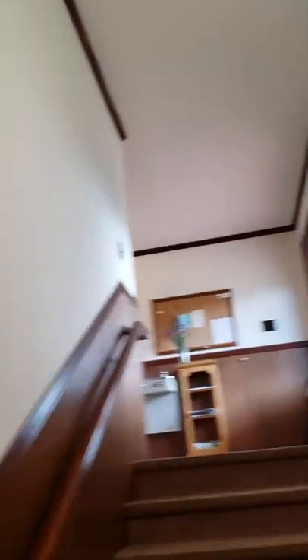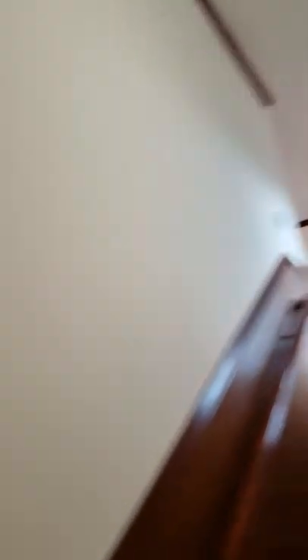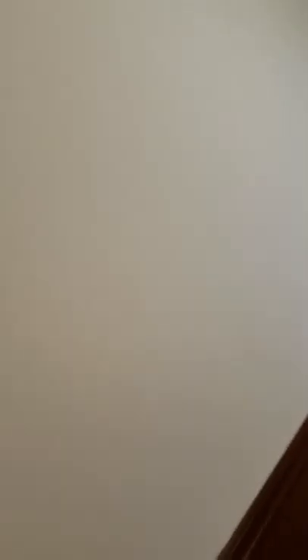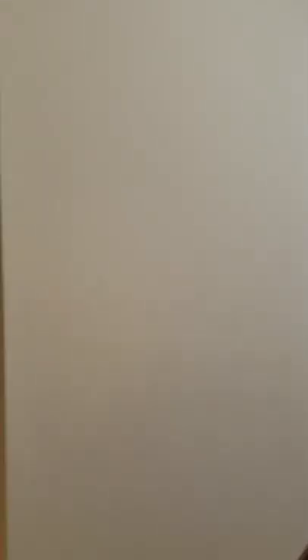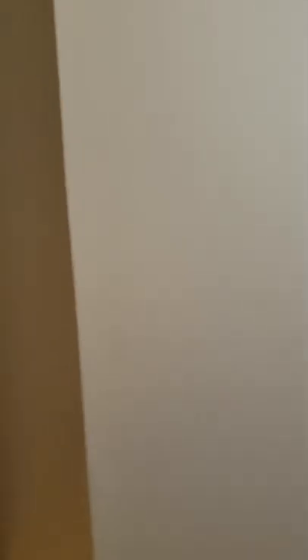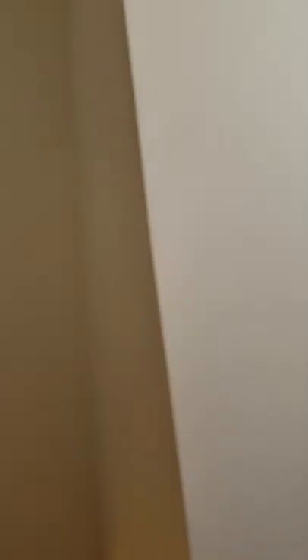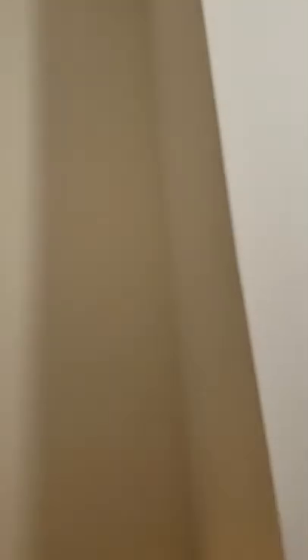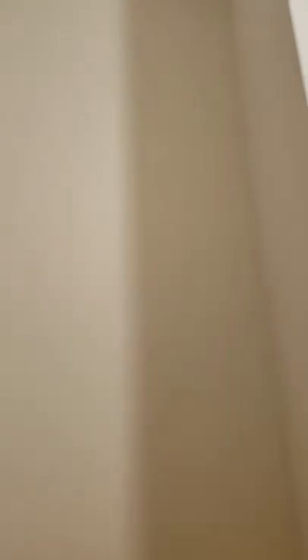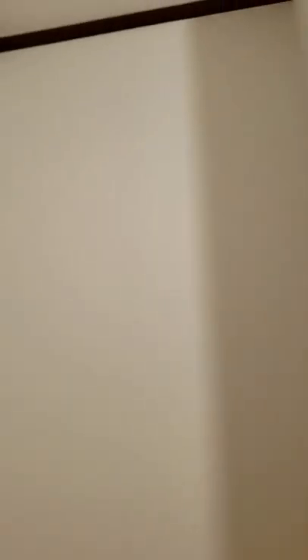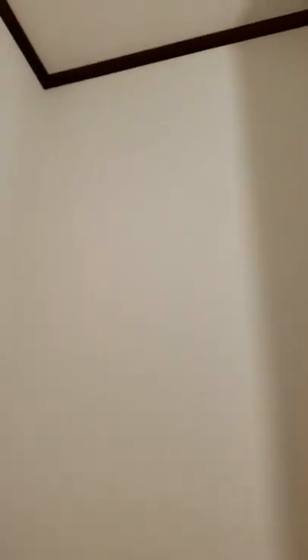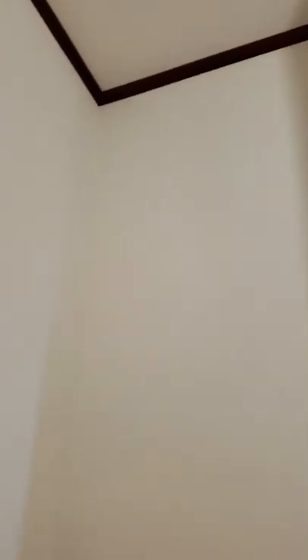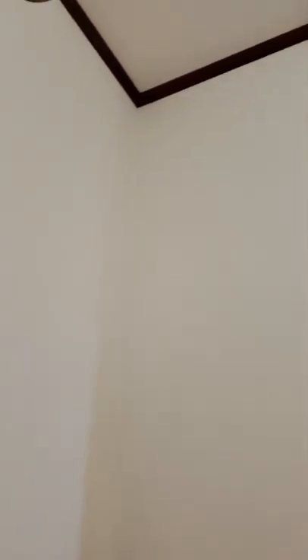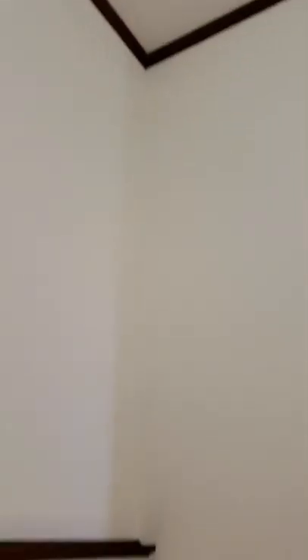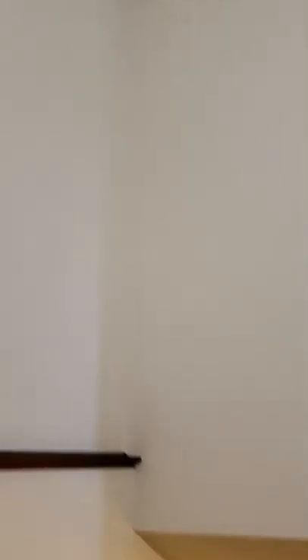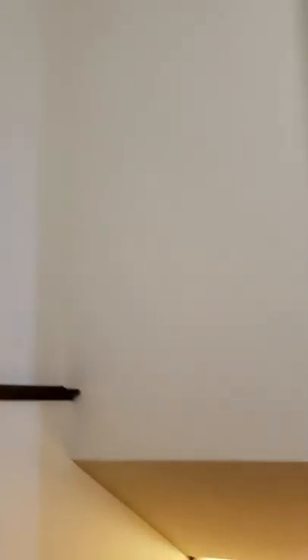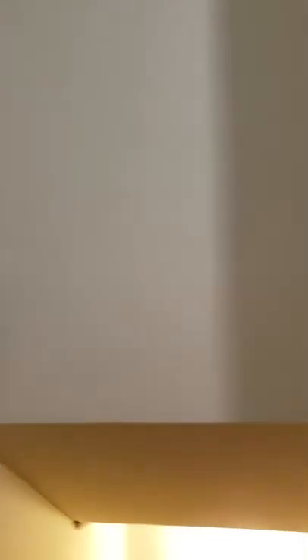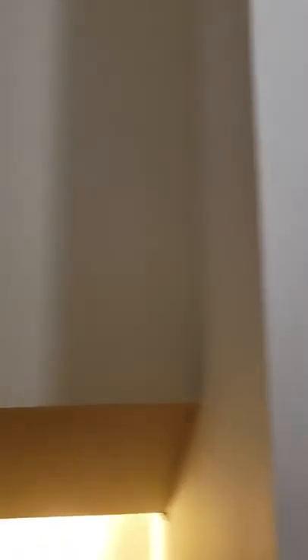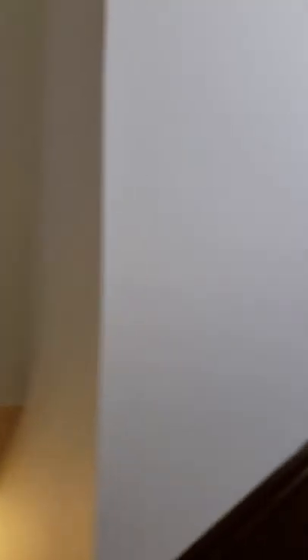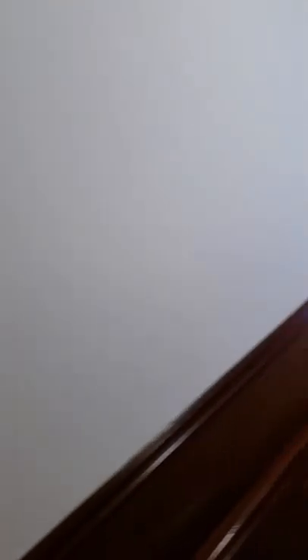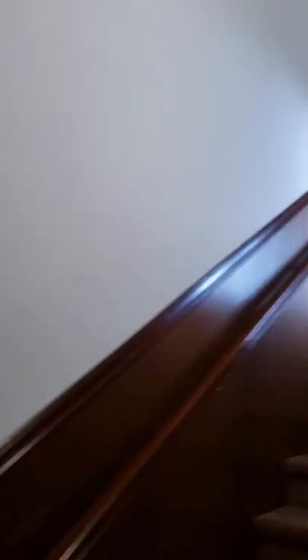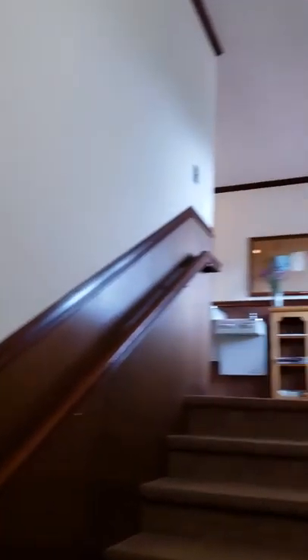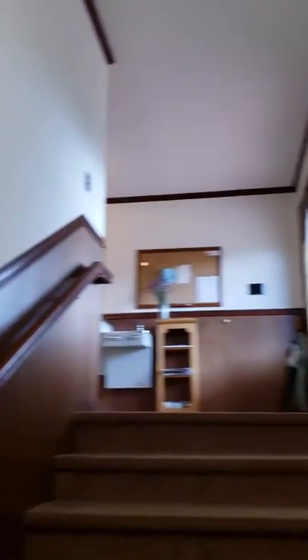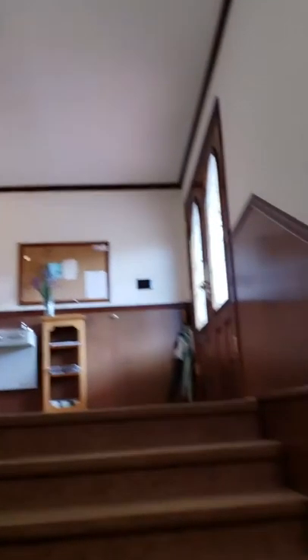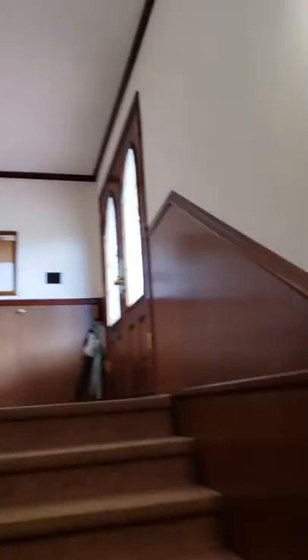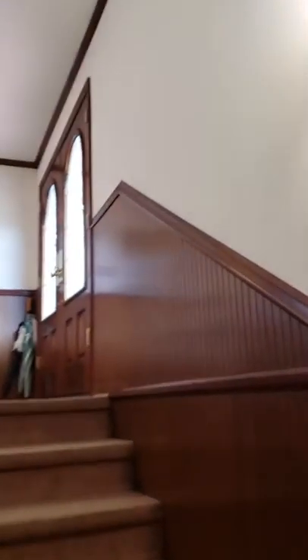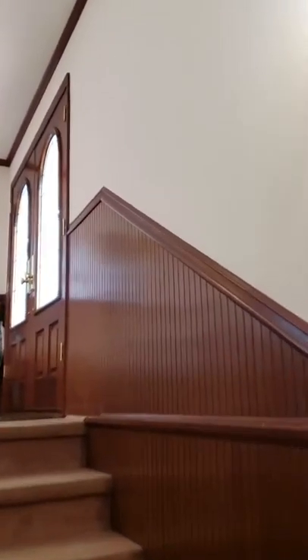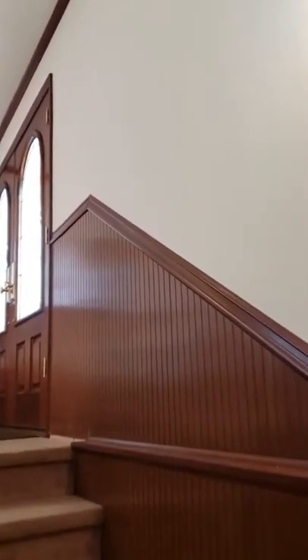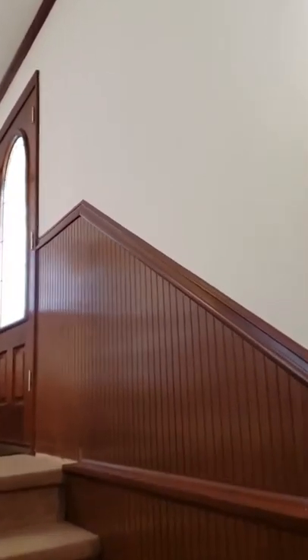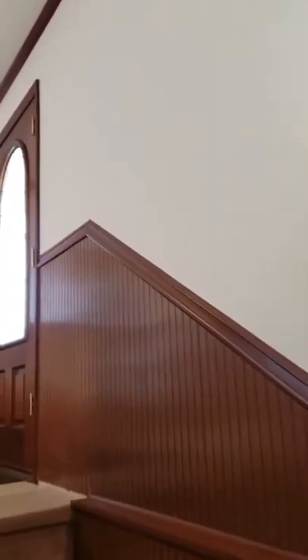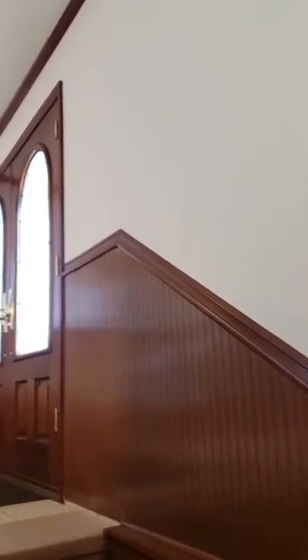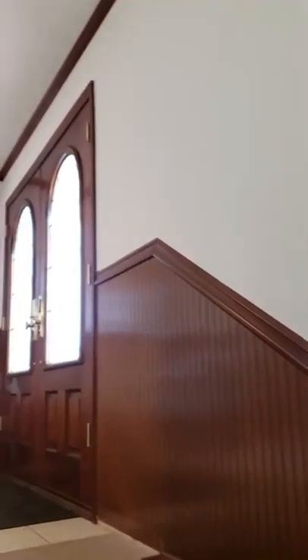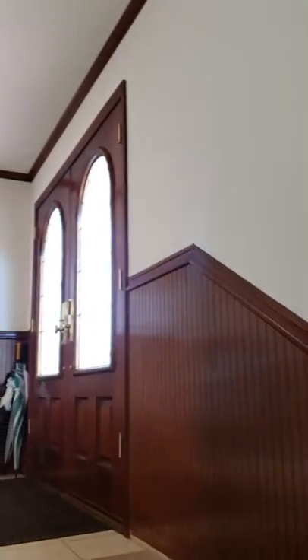A couple big stairwells on this job. Here's the entry to the church. That was coming from the basement.